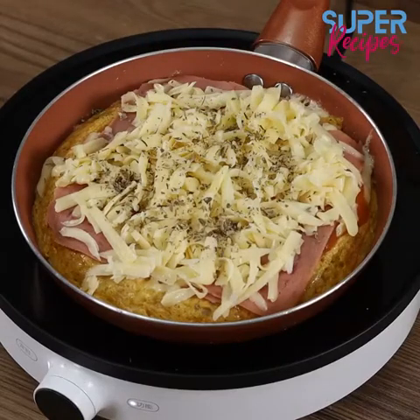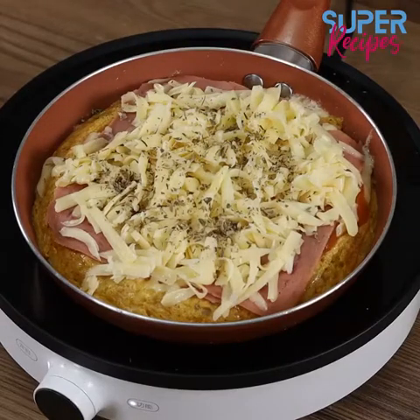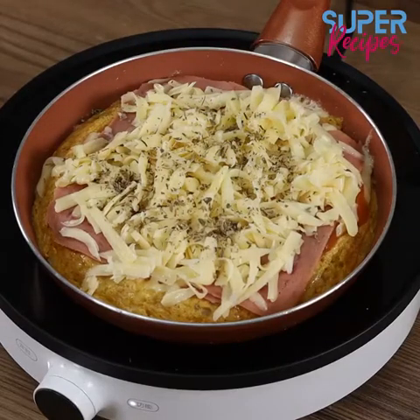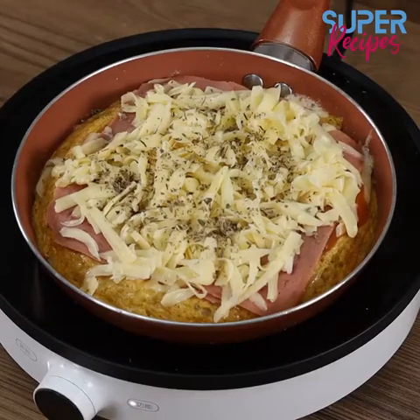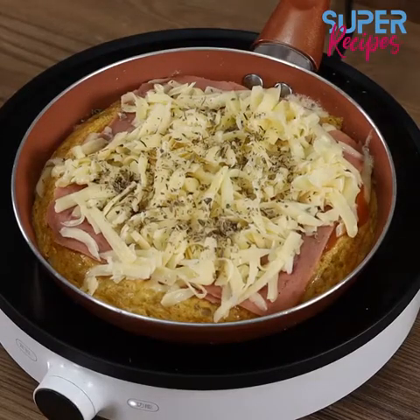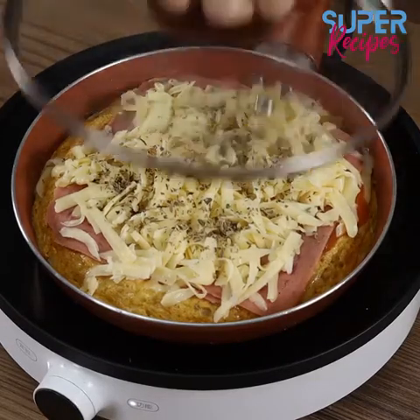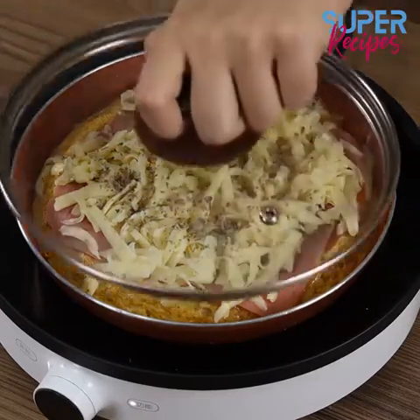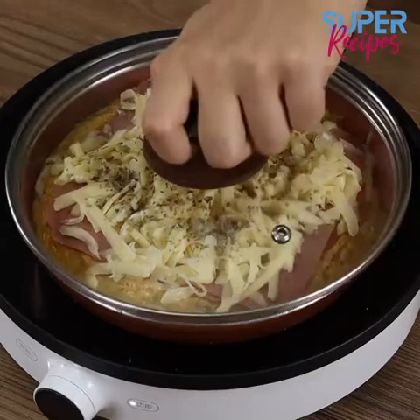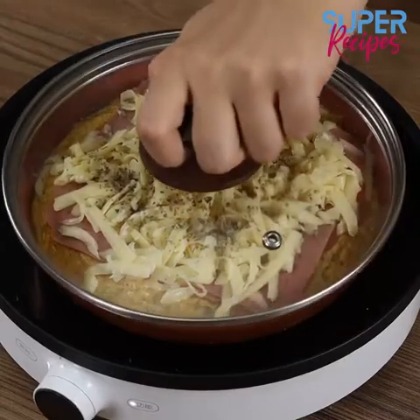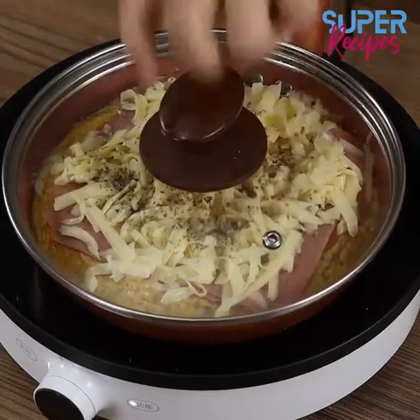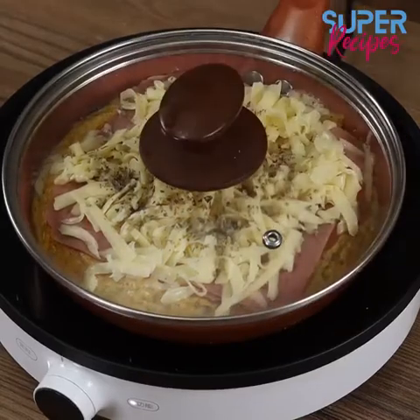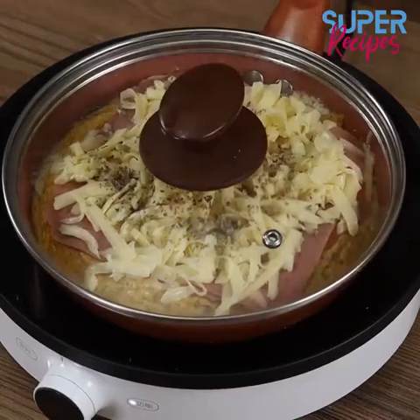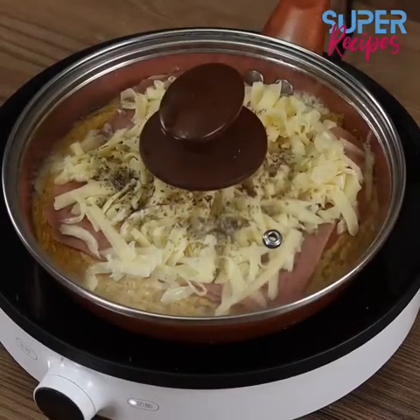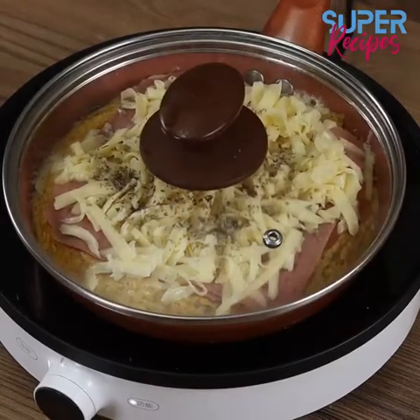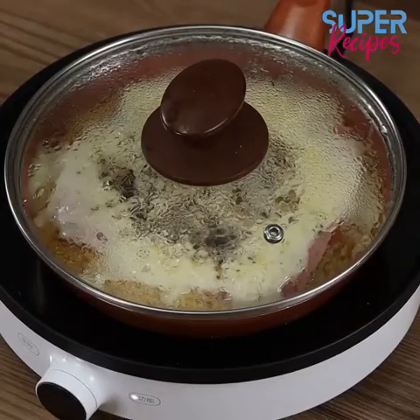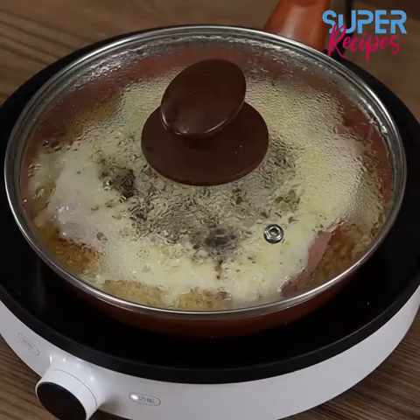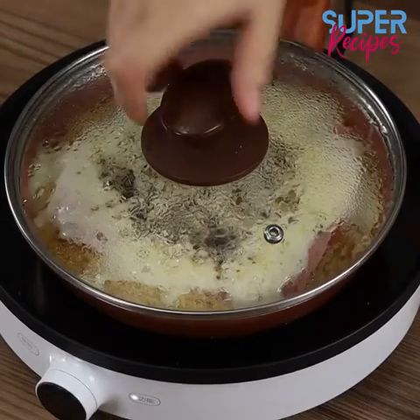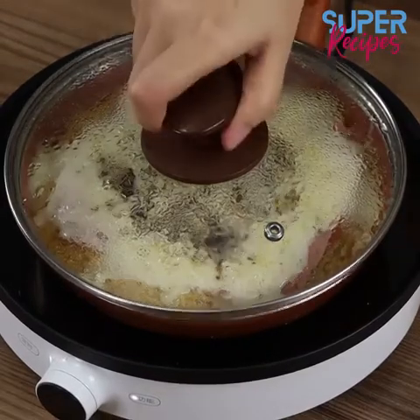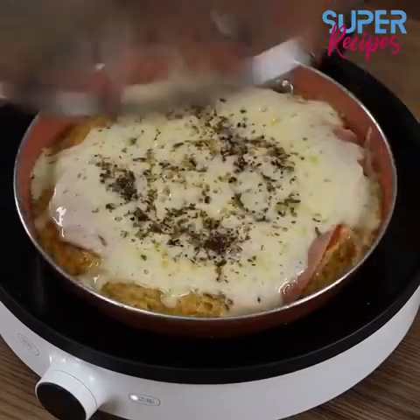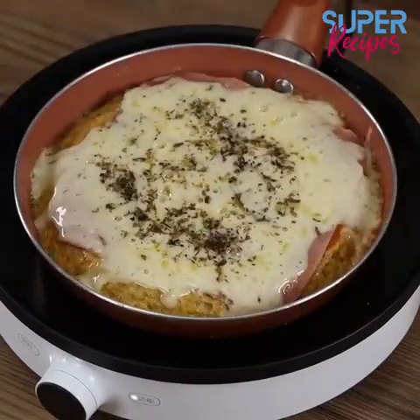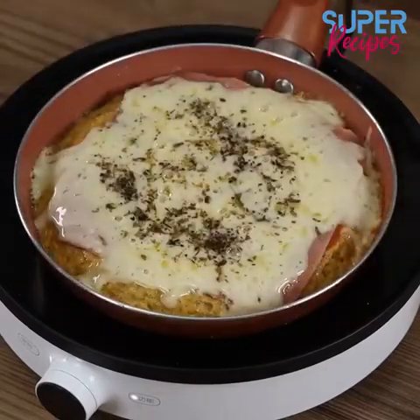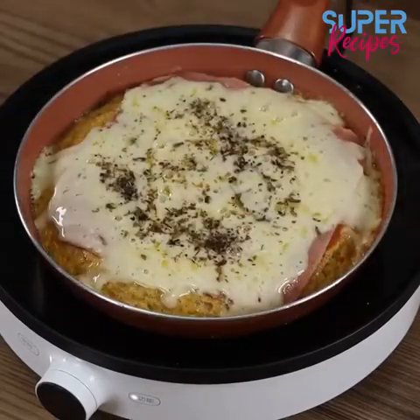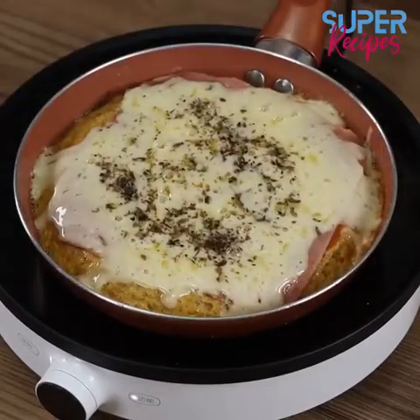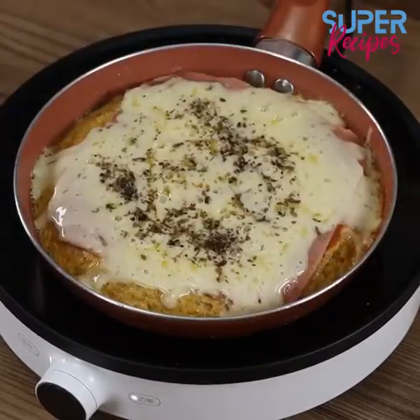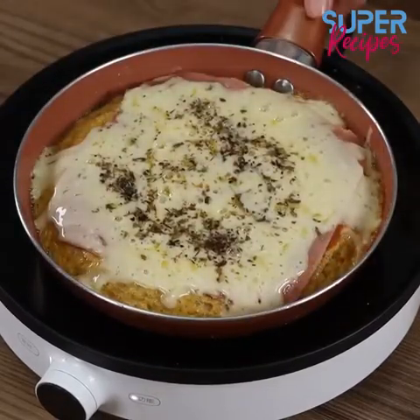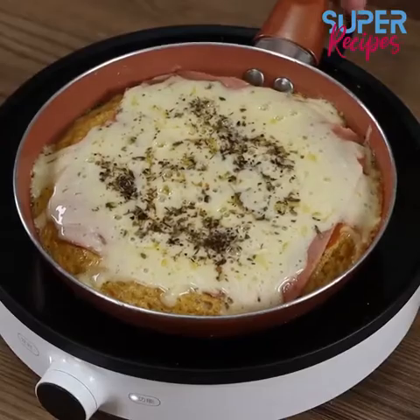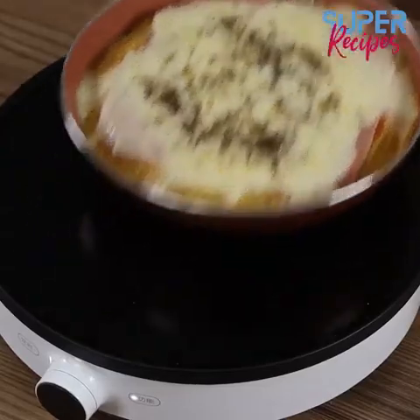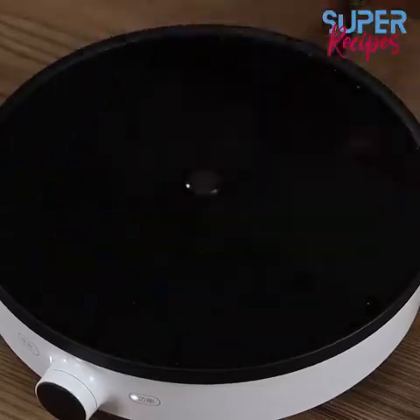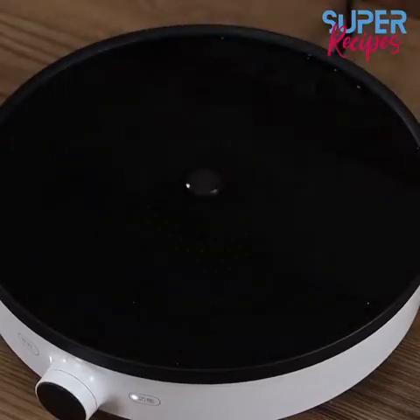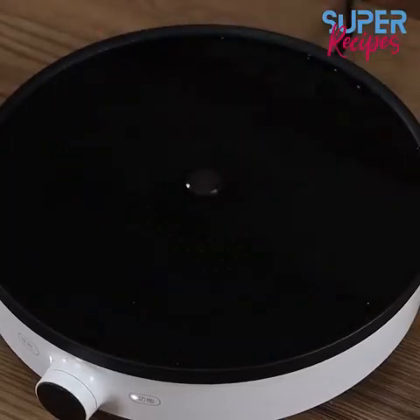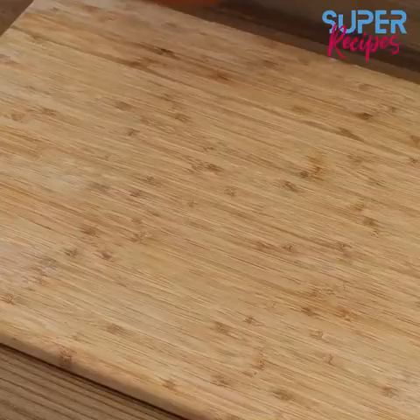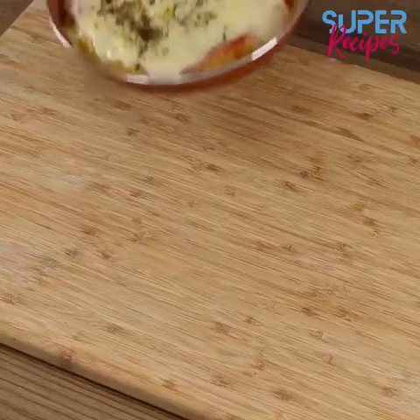Cover again and leave it to cook for just 5 minutes. And our recipe is done — ready to be enjoyed!